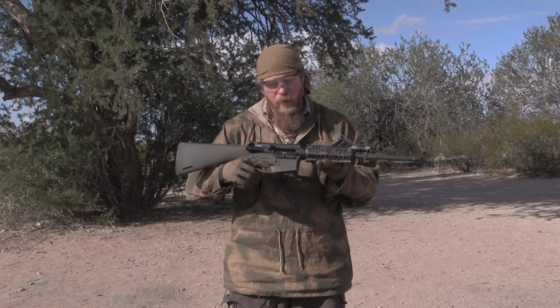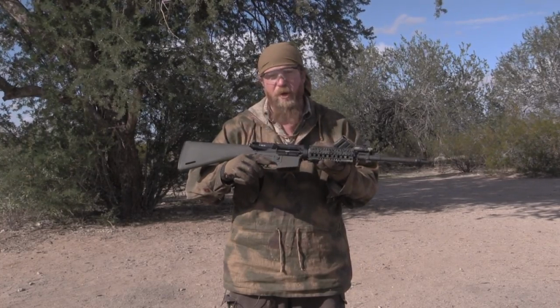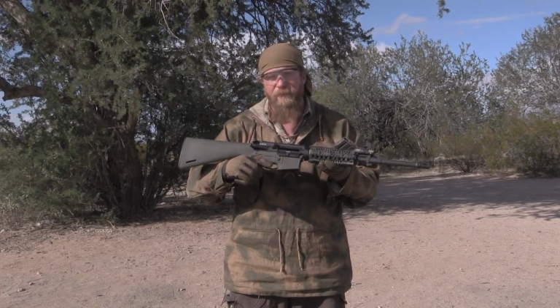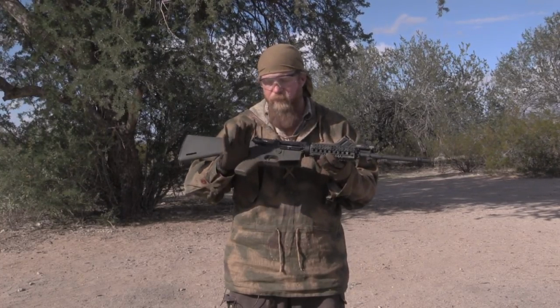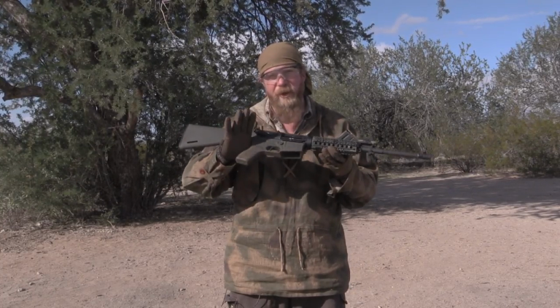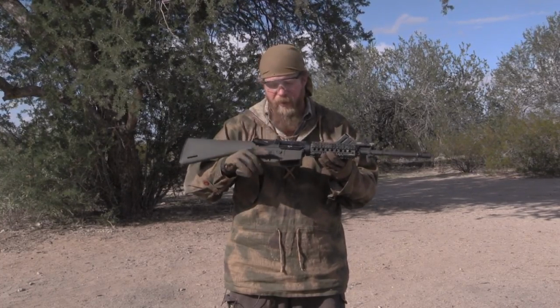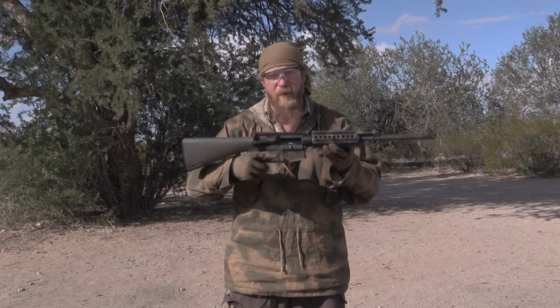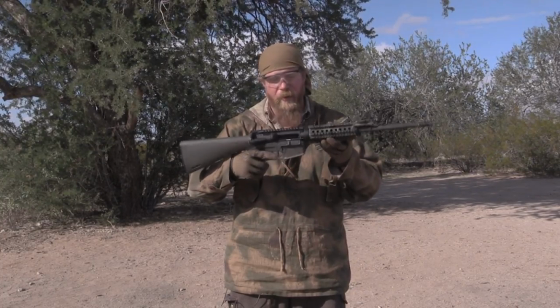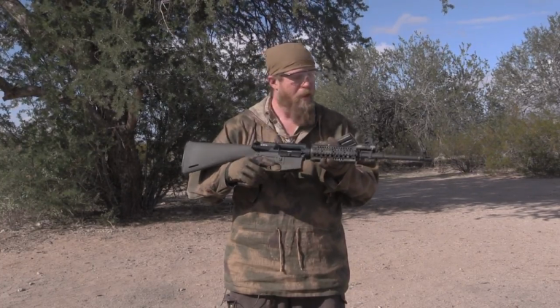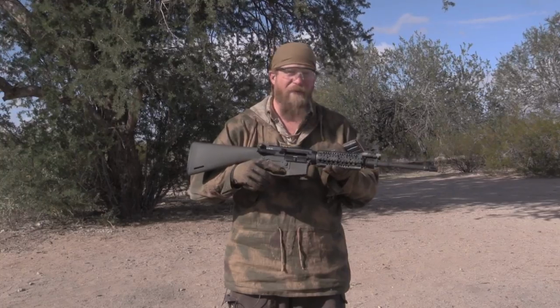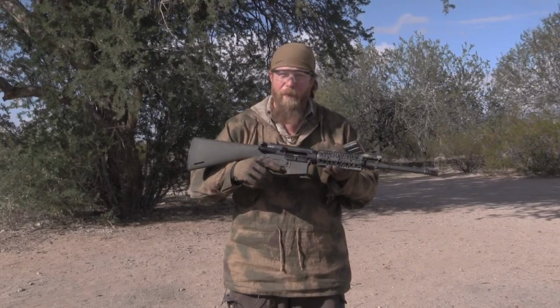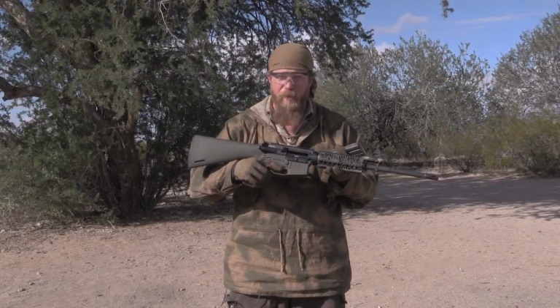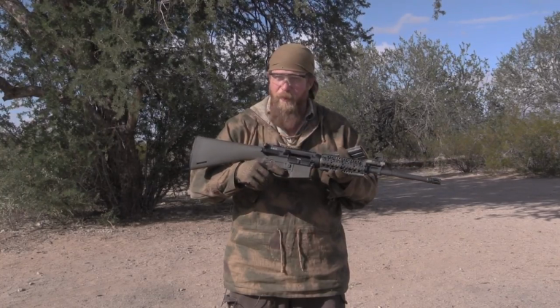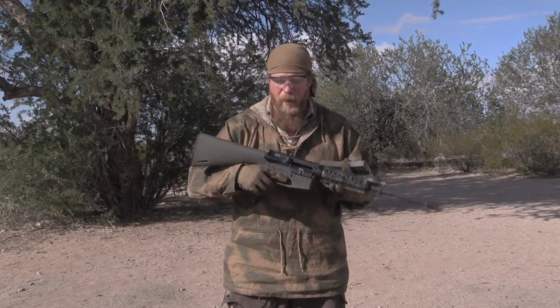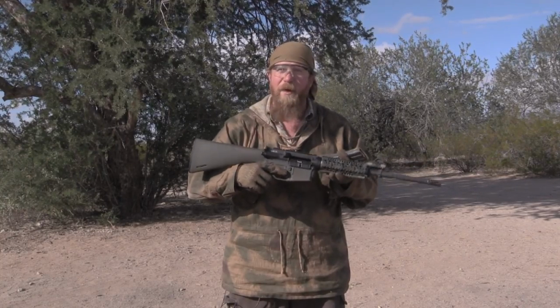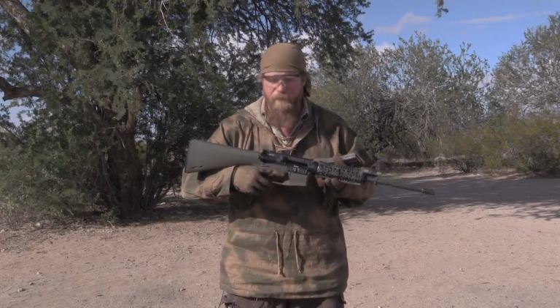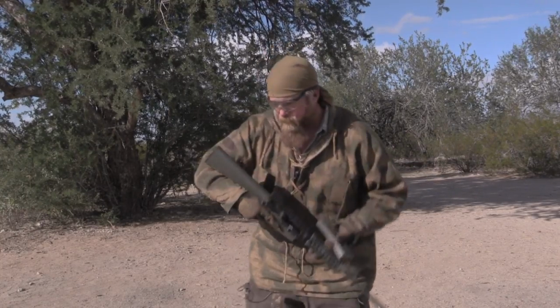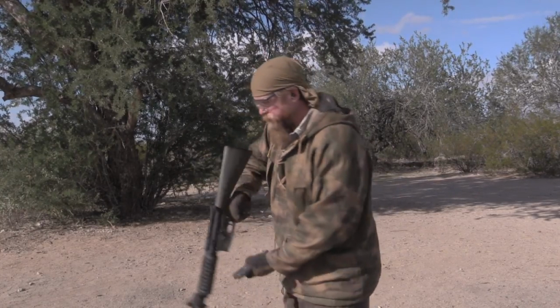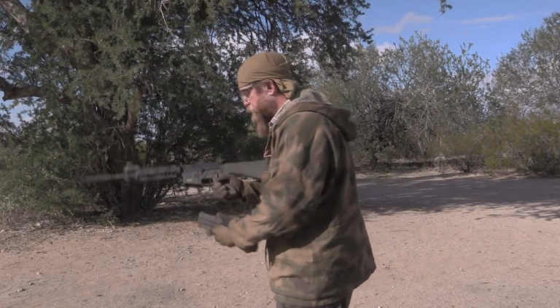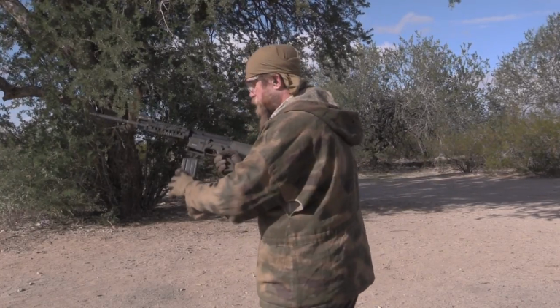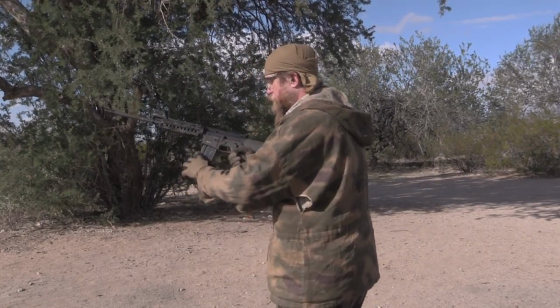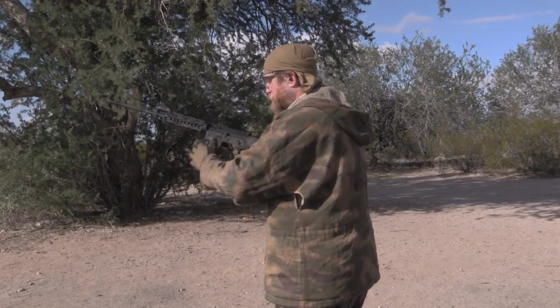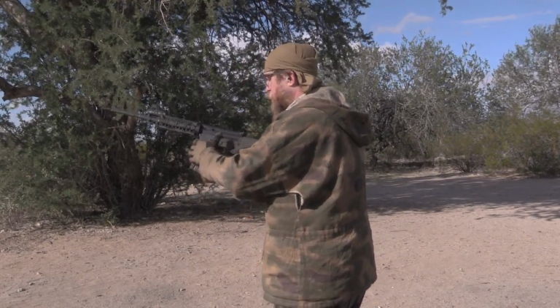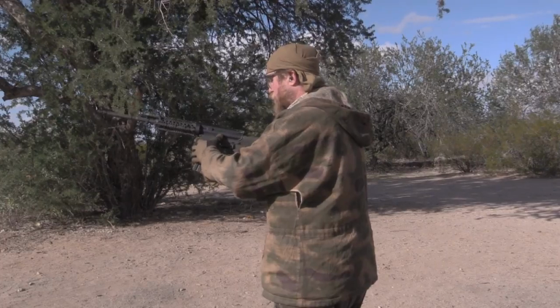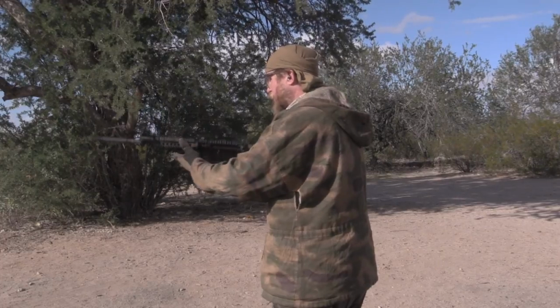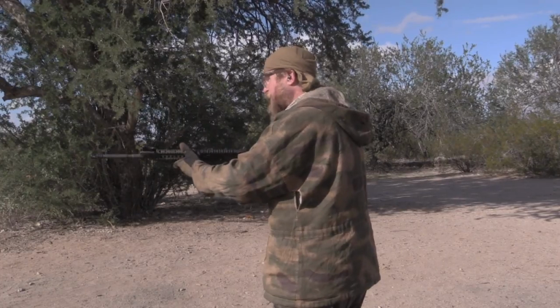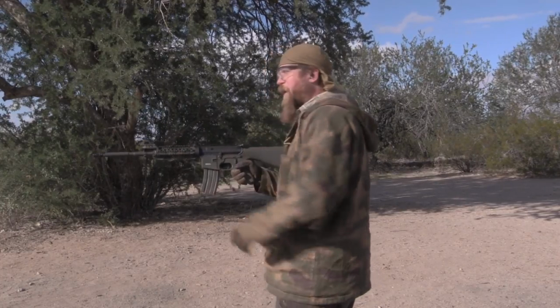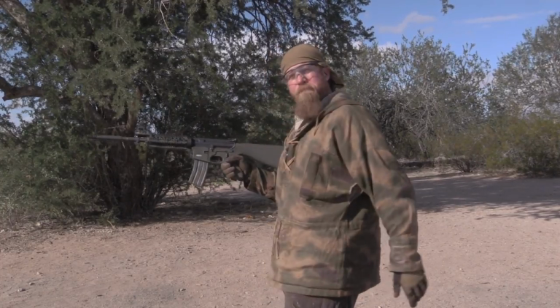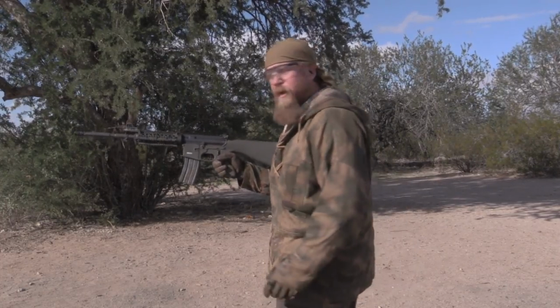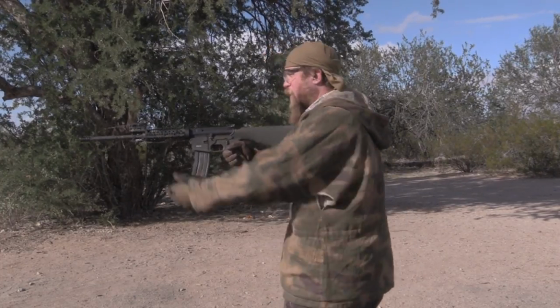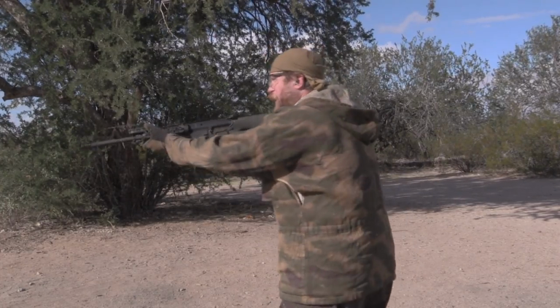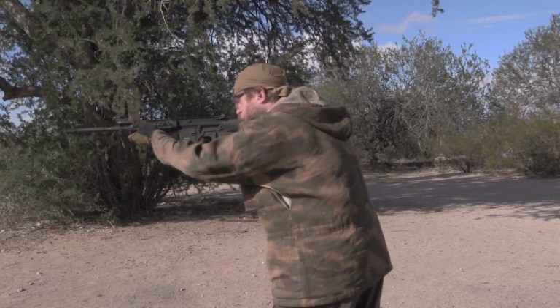So we're going to start clean — as clean as we can be, nothing in the gun — and we're going to fire a couple rounds to prove that it works, and then we're going to move on to the mud. Nobody thinks an AR-15 can pass this test. Alright, five rounds, ready?